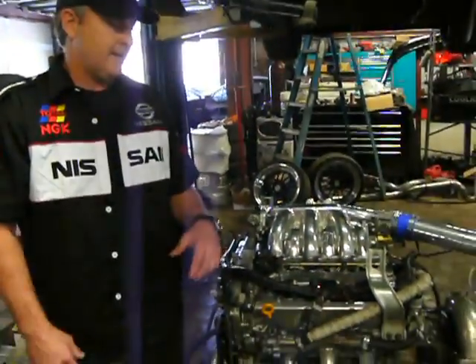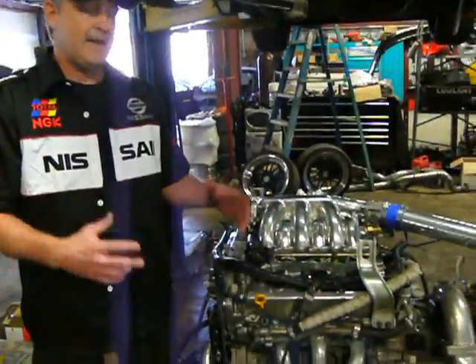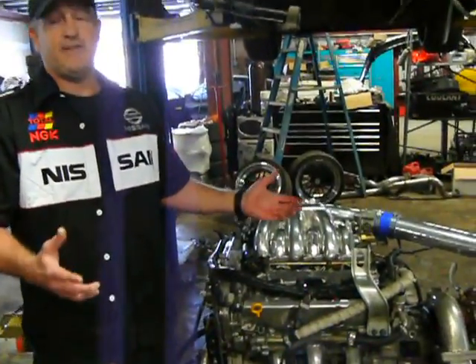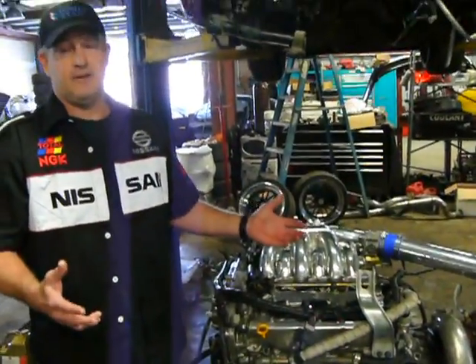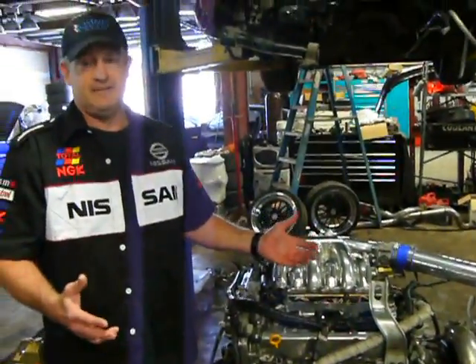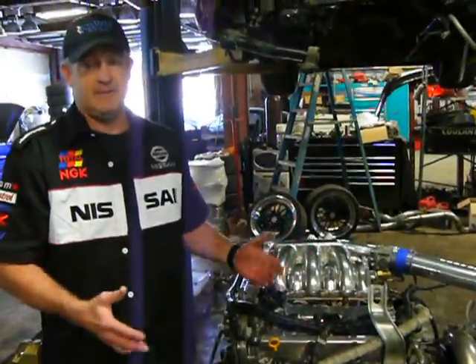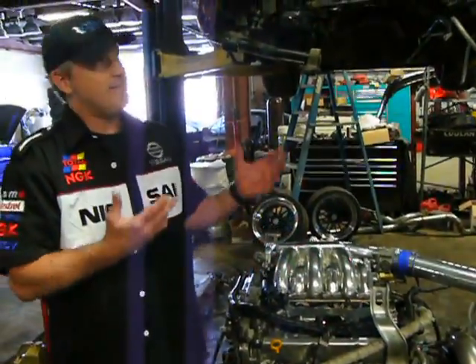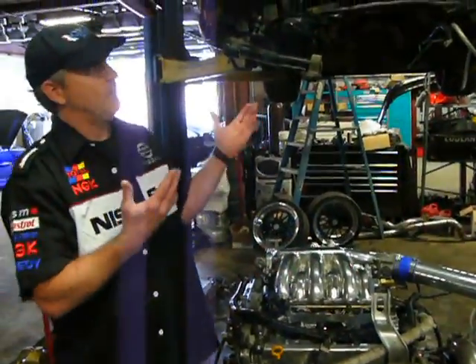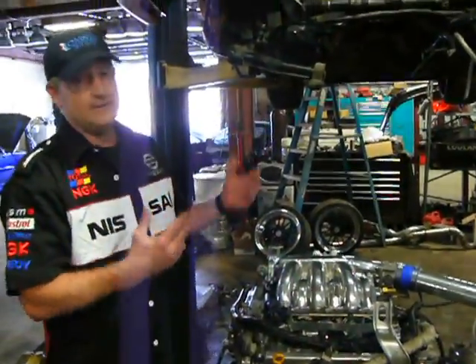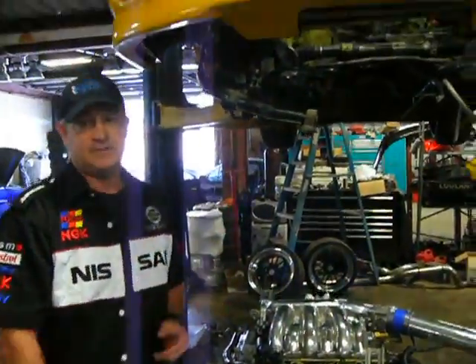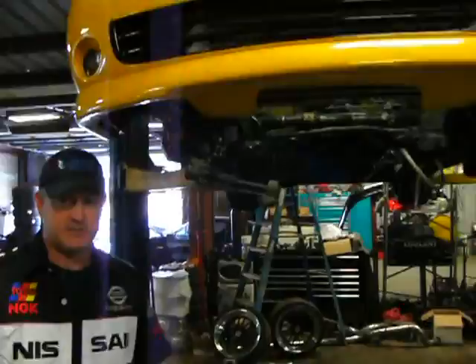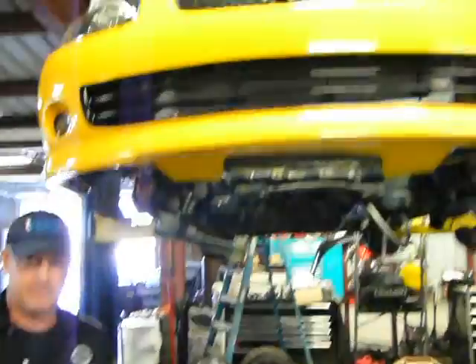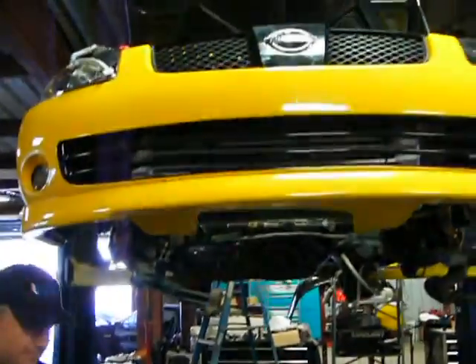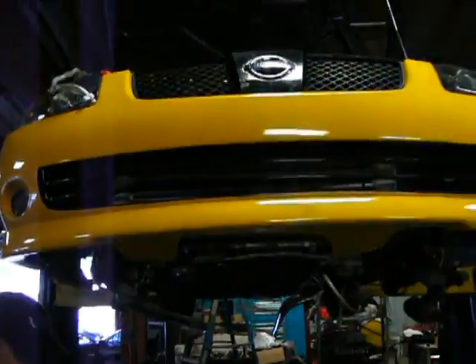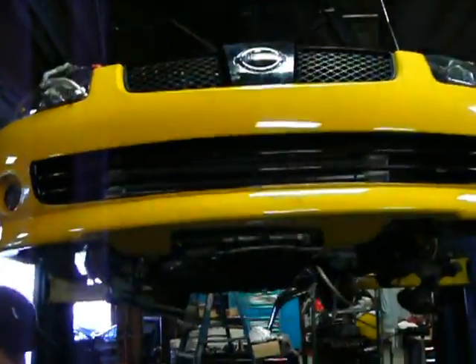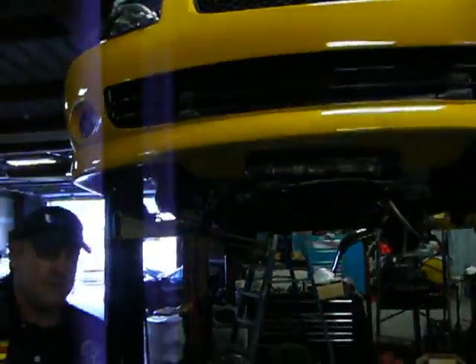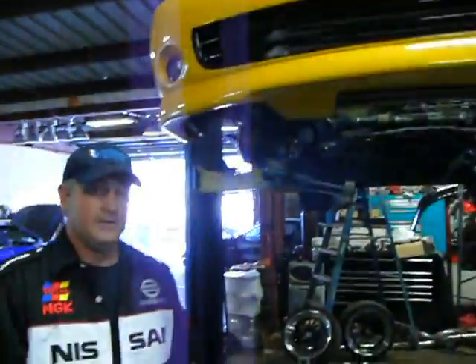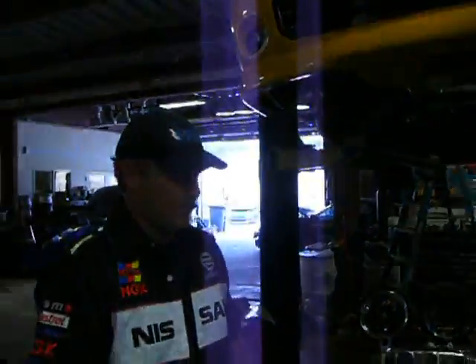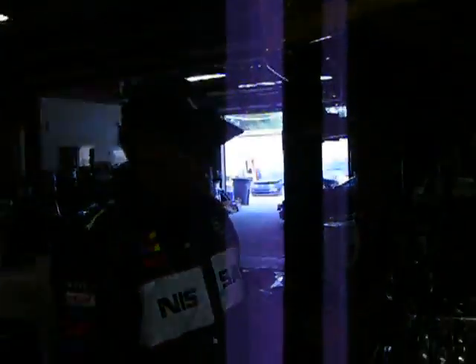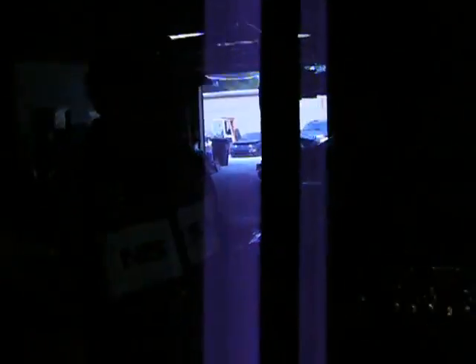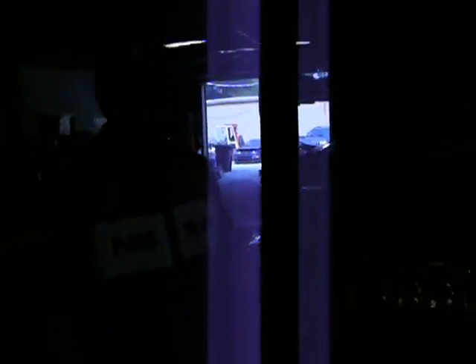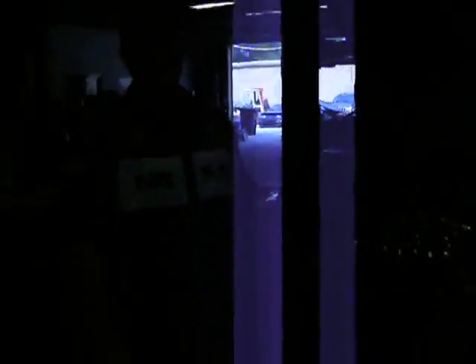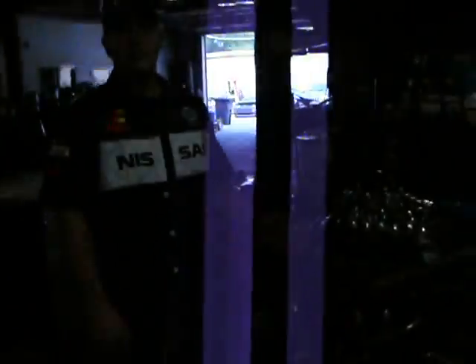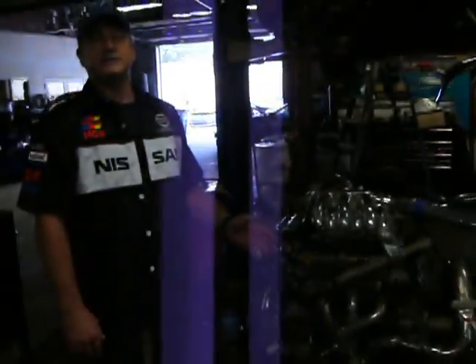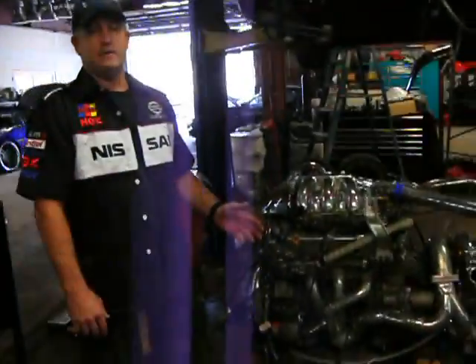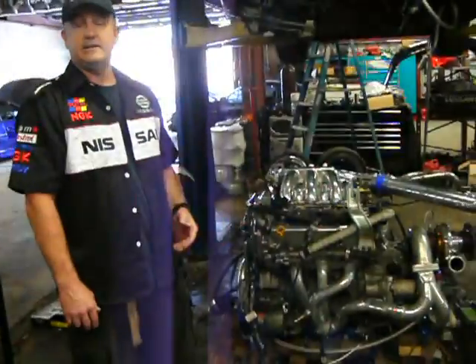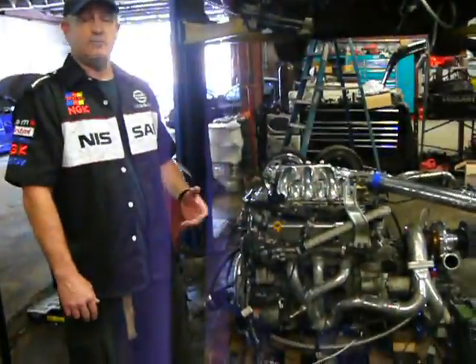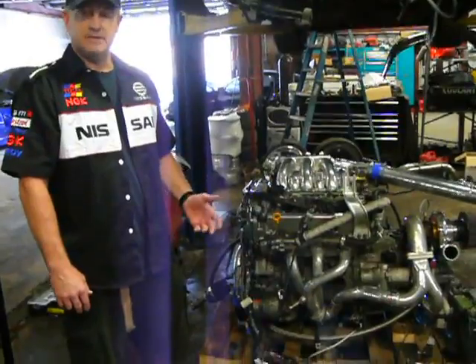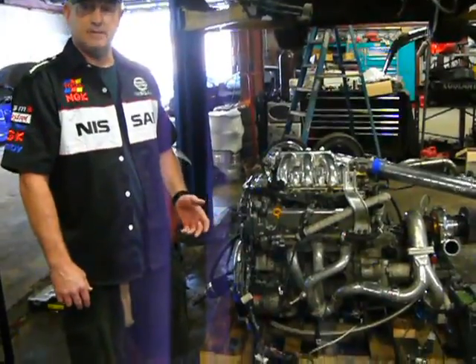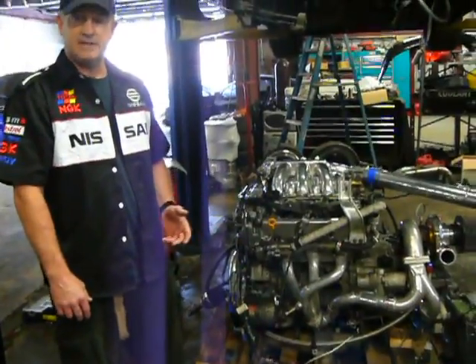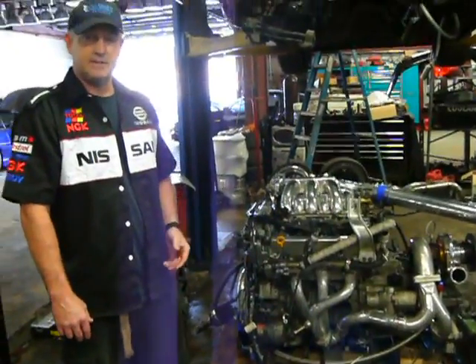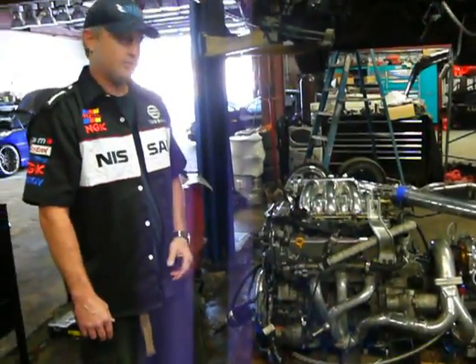So how do you package all that and make it work in a center-spec V? What we've done is machine our own engine mount kit. It's all fillet aluminum, CNC produced.